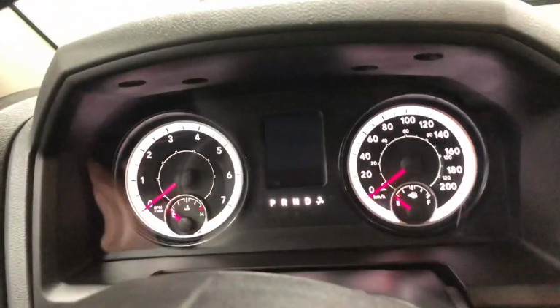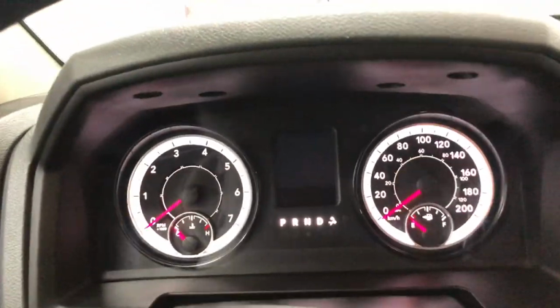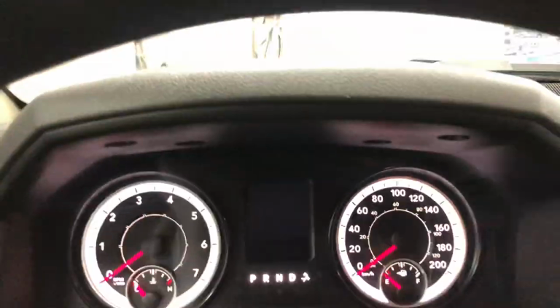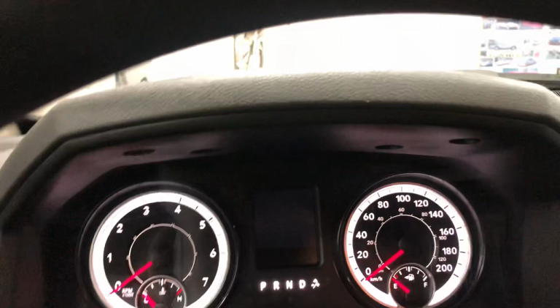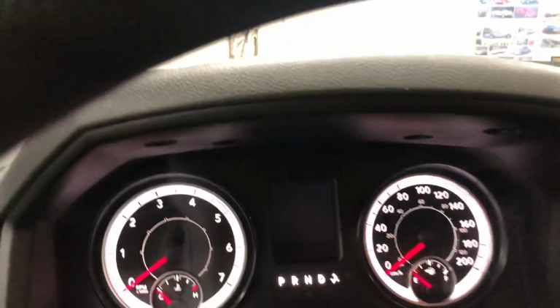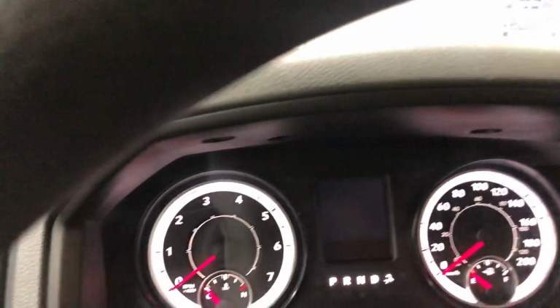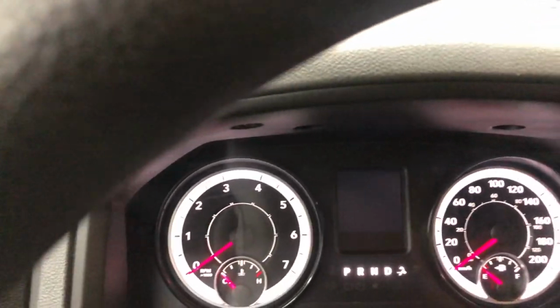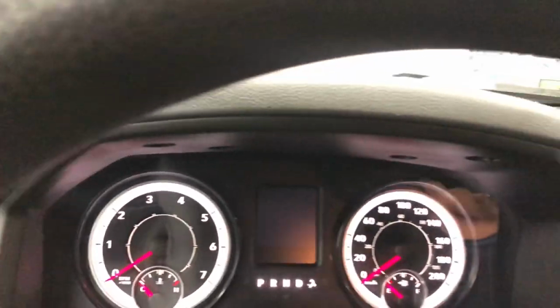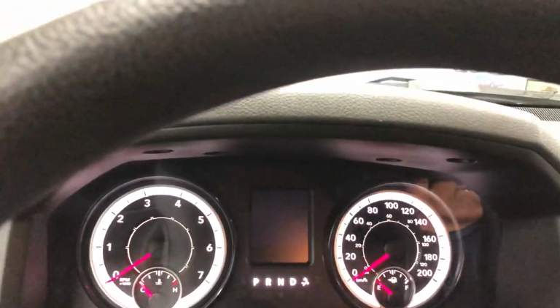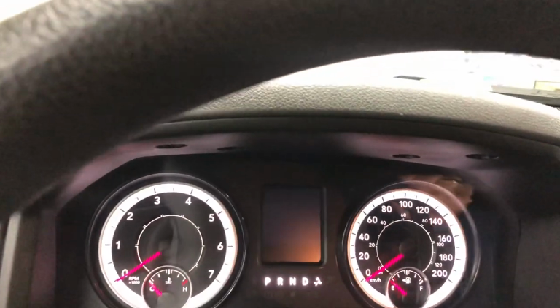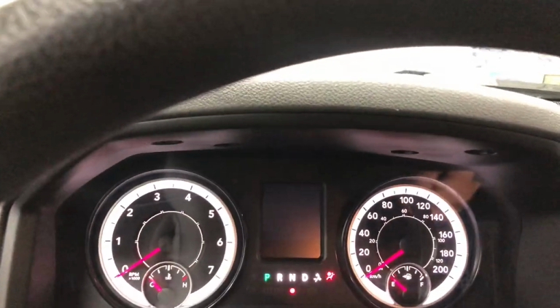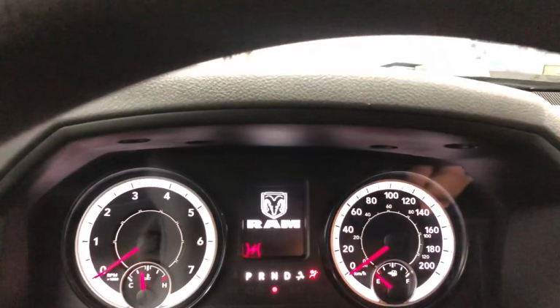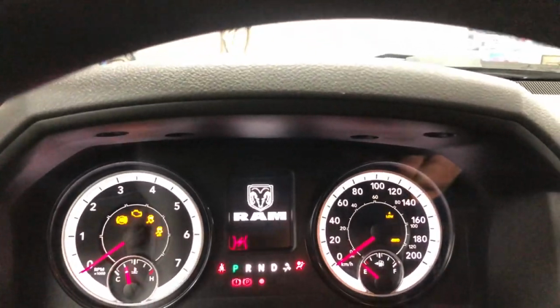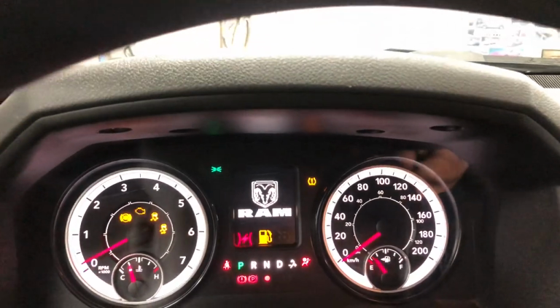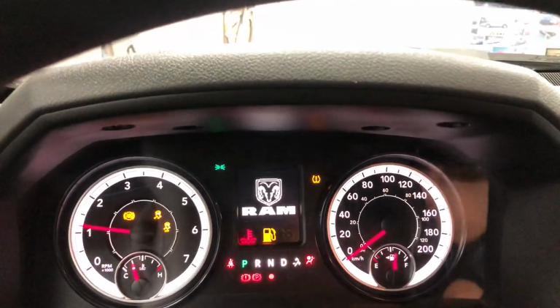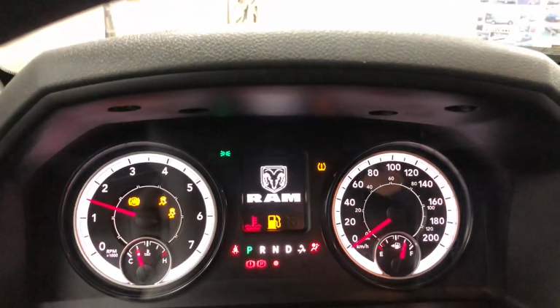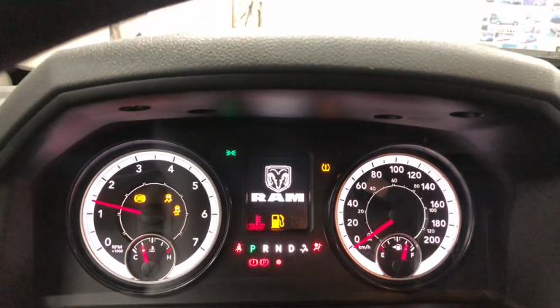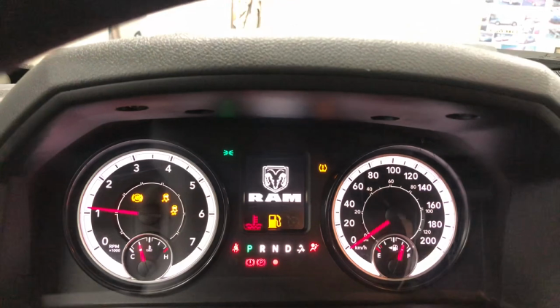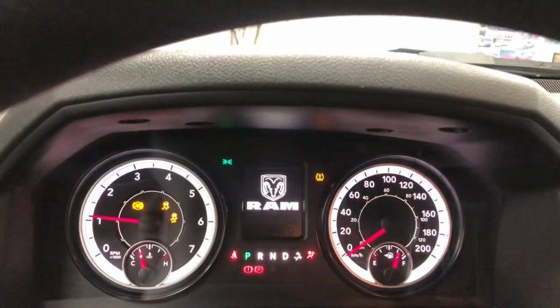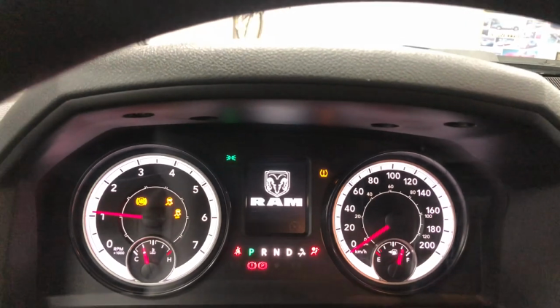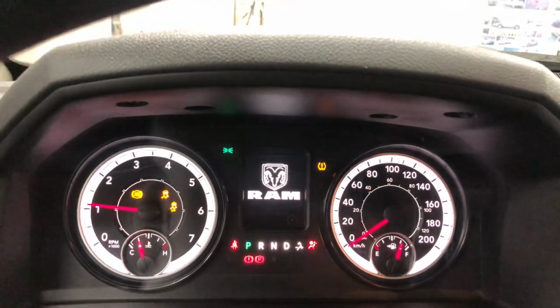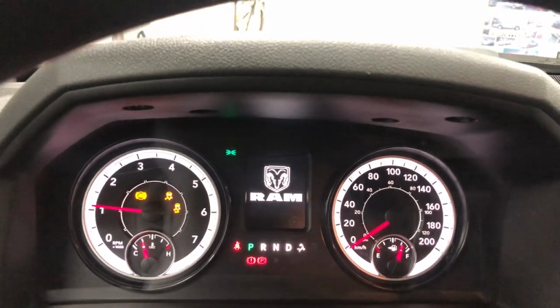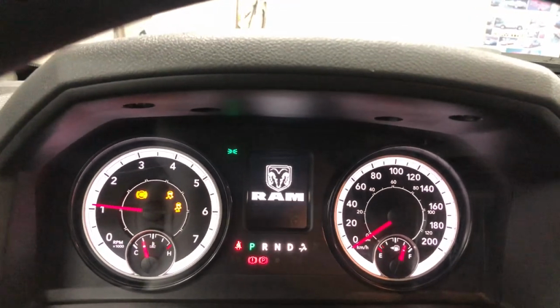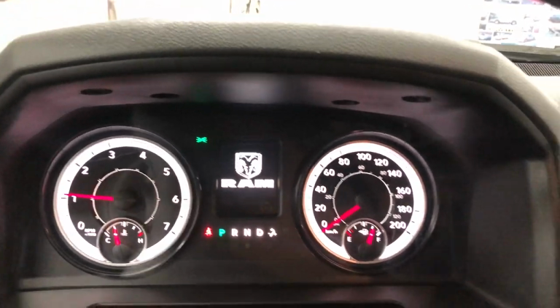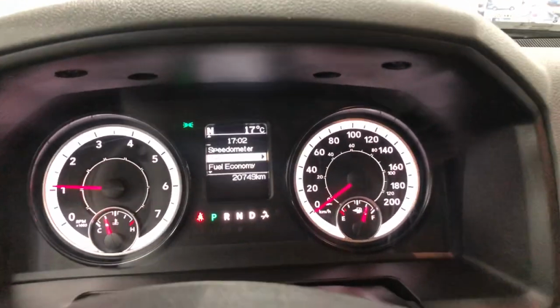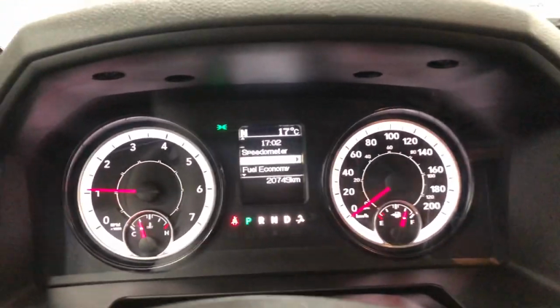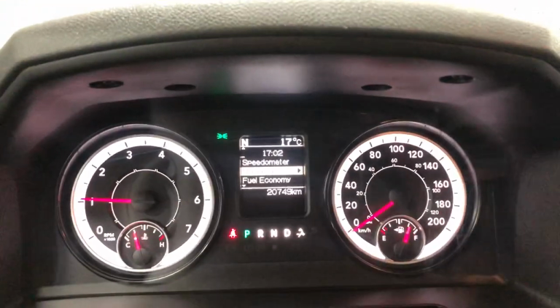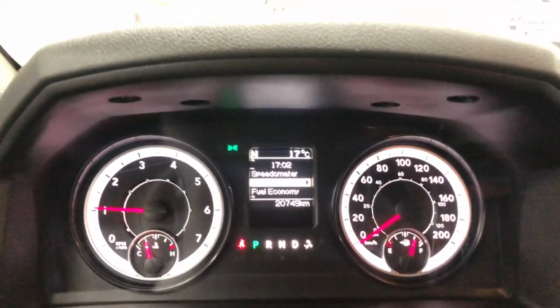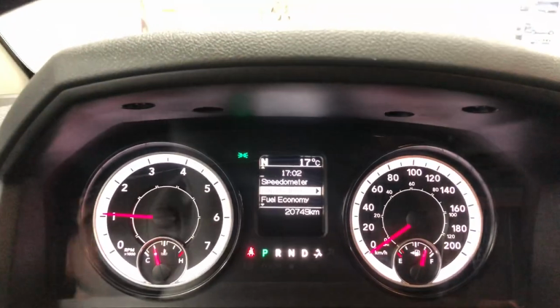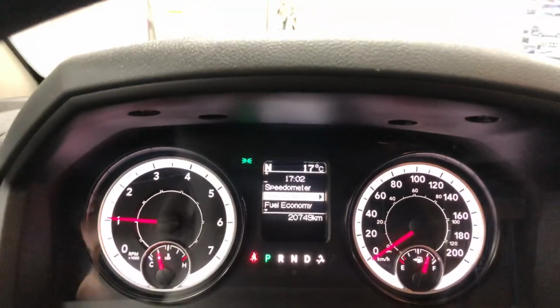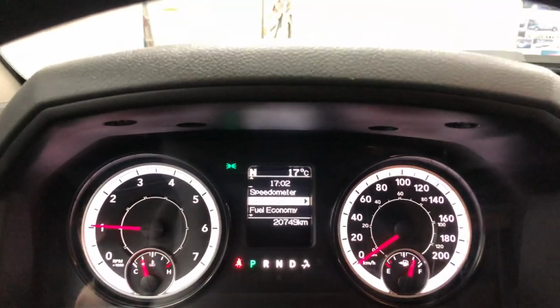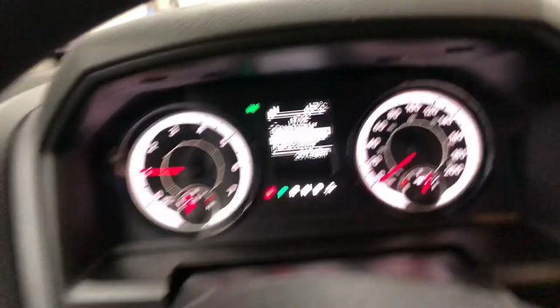Just 20,749 kilometers on it. Nice truck, super quiet. 20,749 on the kilometers.